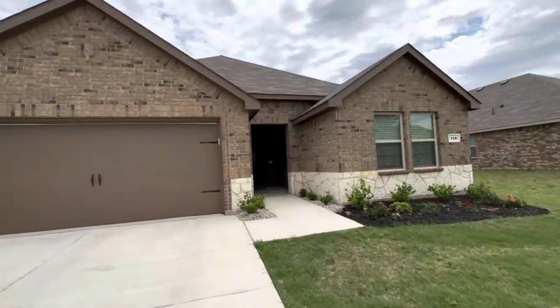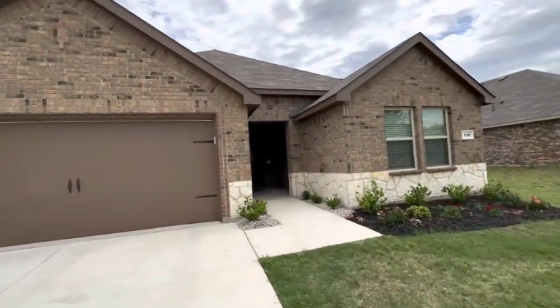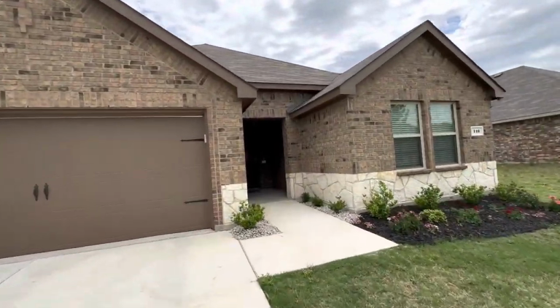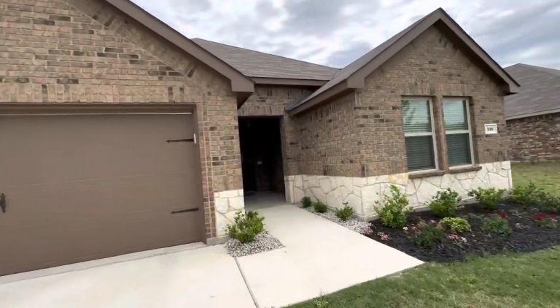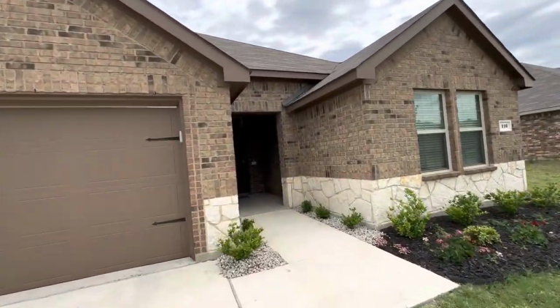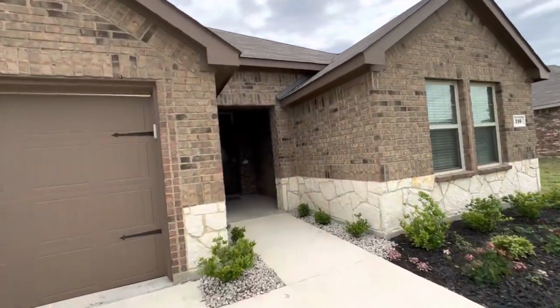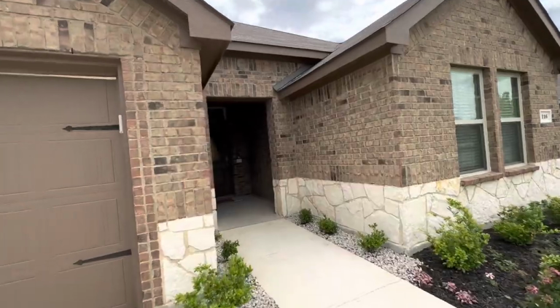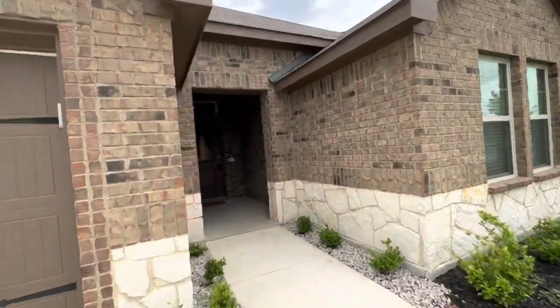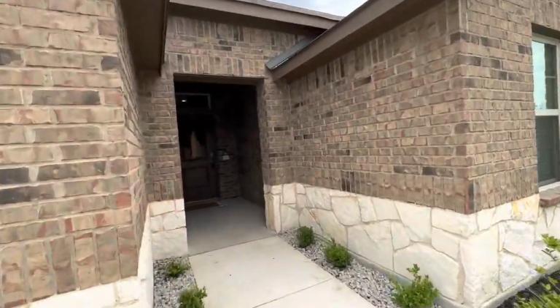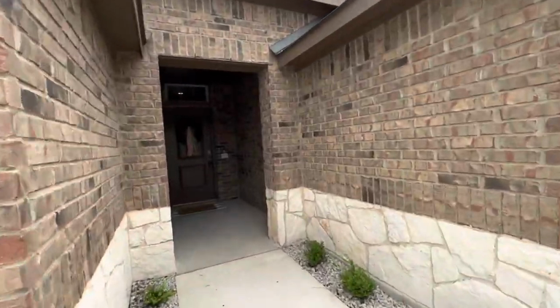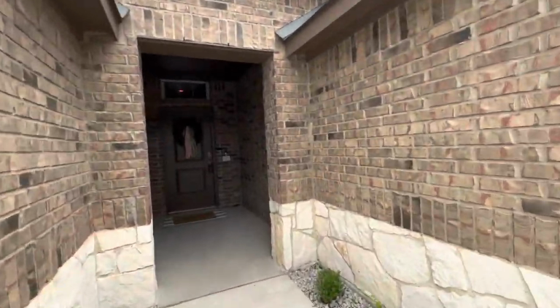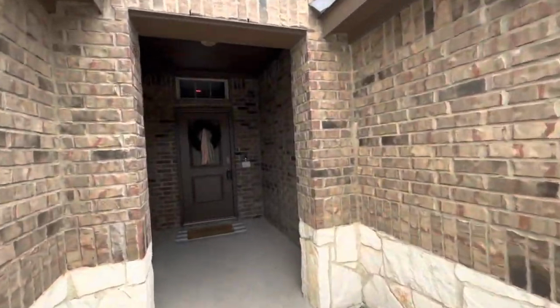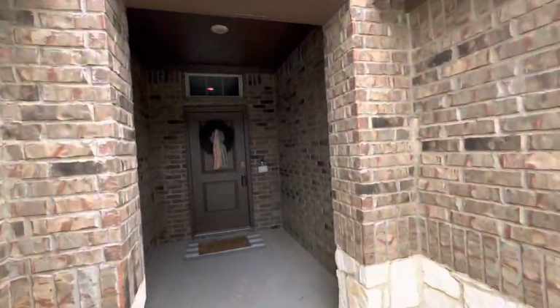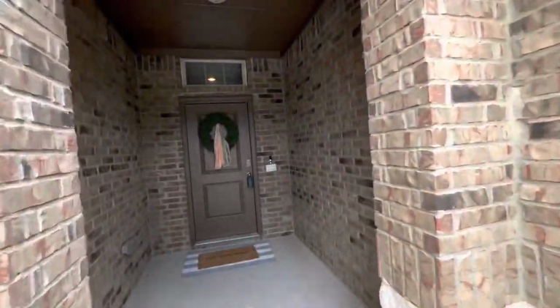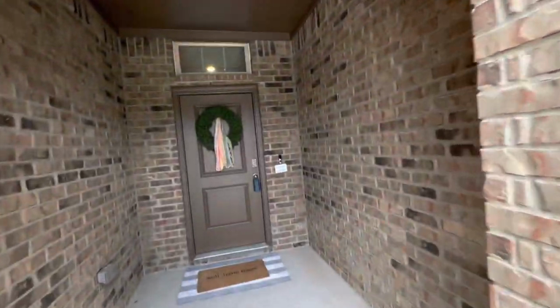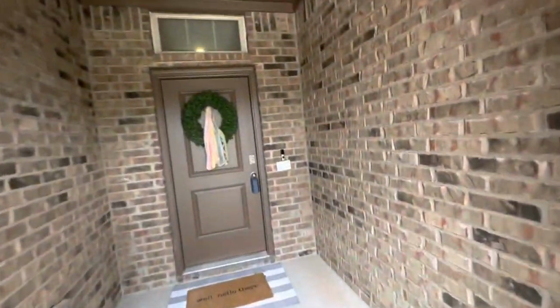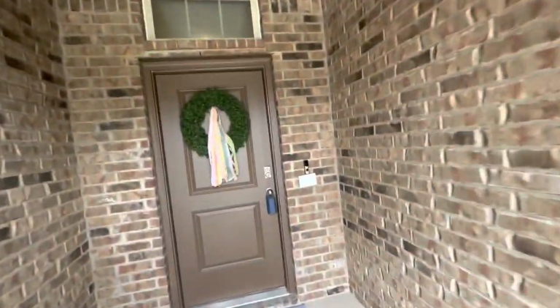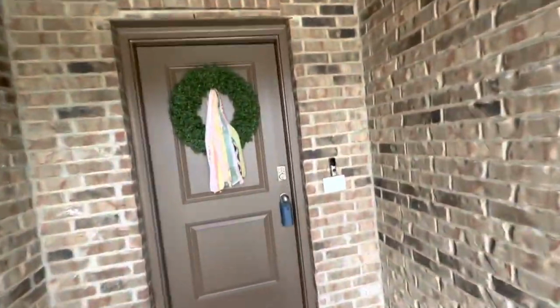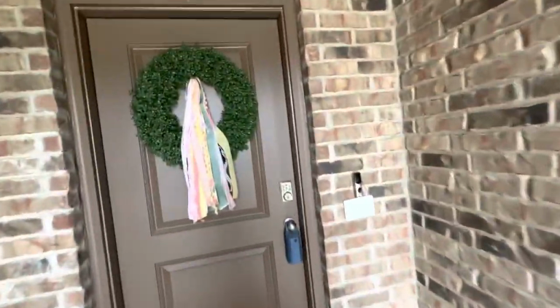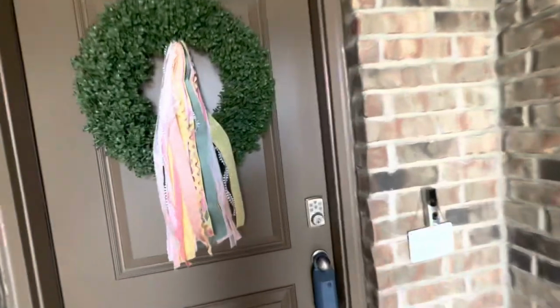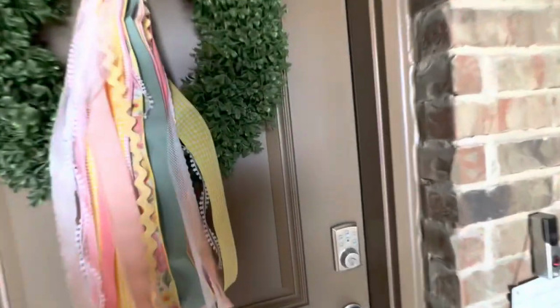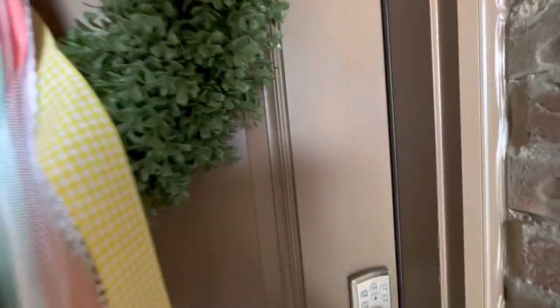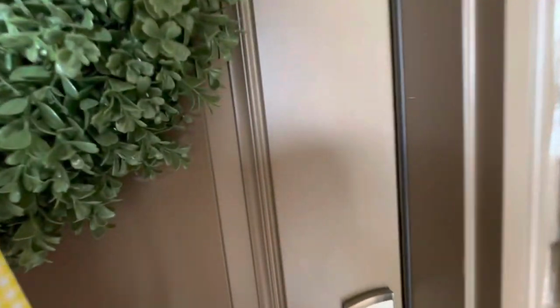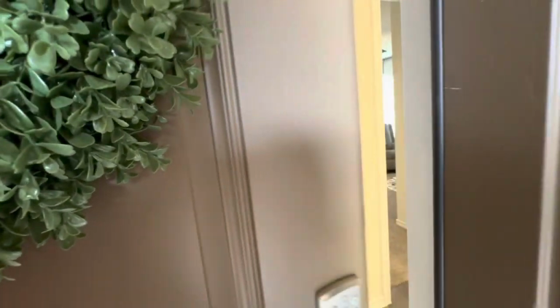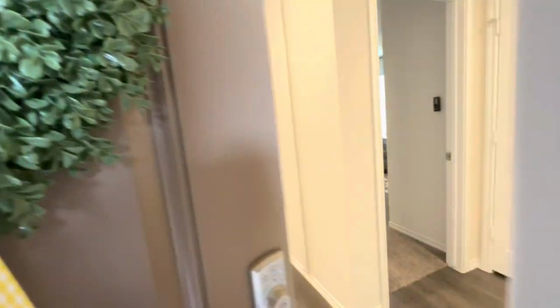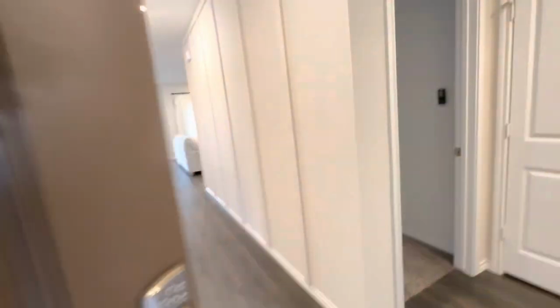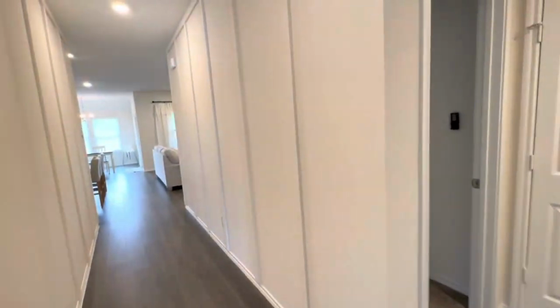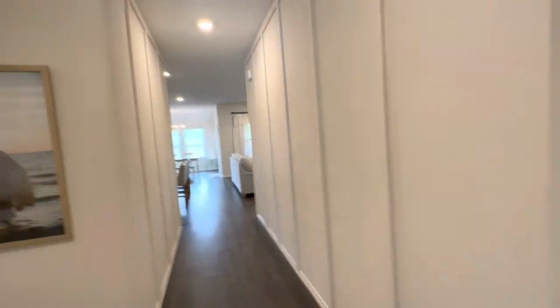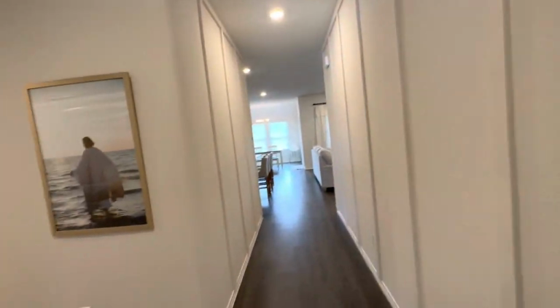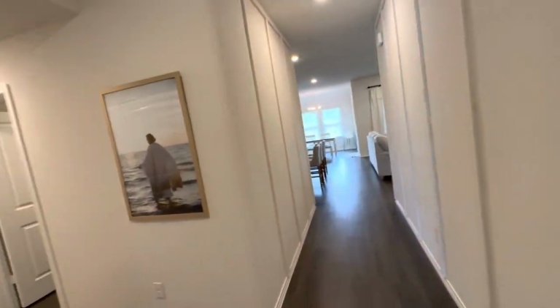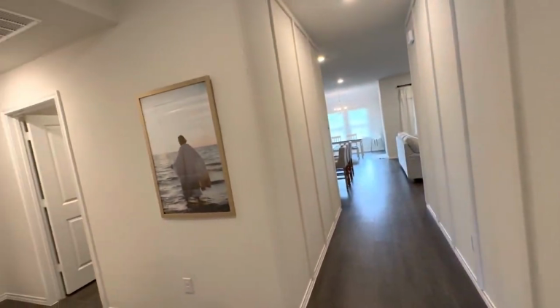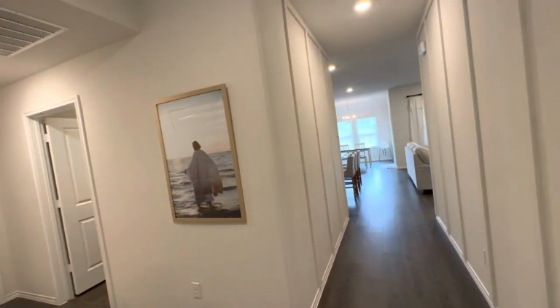This home is a four-bedroom, two-bath. It's in a neighborhood within Wachtahatchee on the outskirts. It's definitely quiet and very nice.